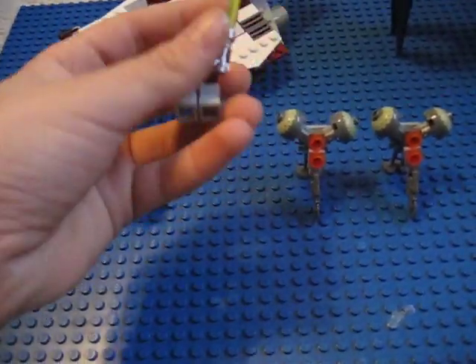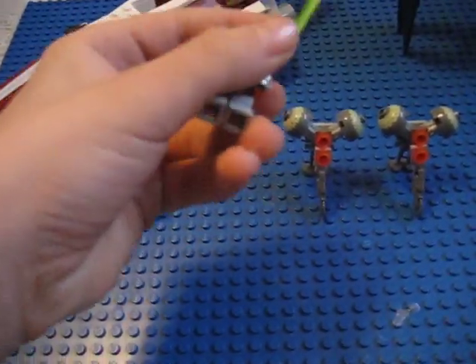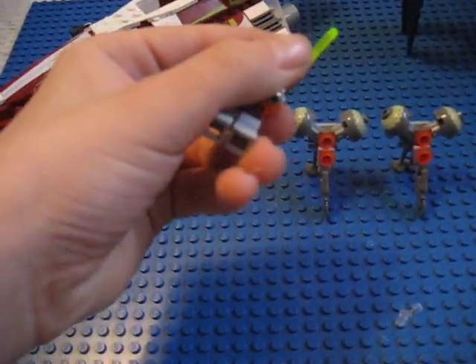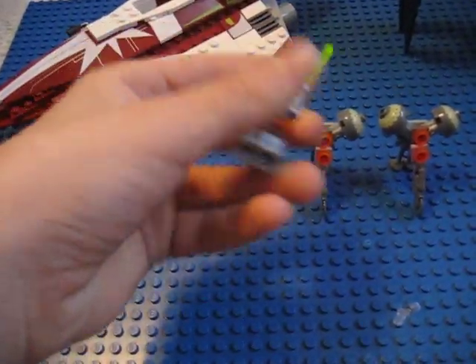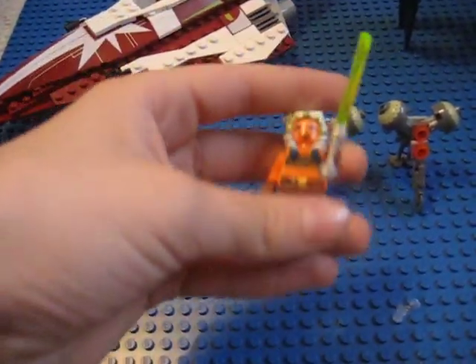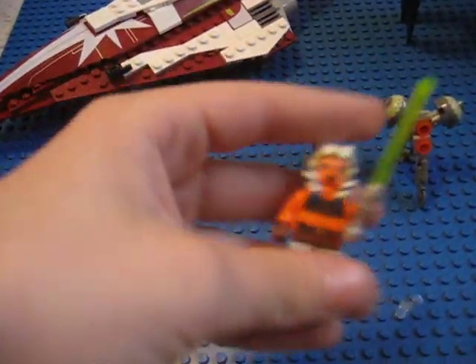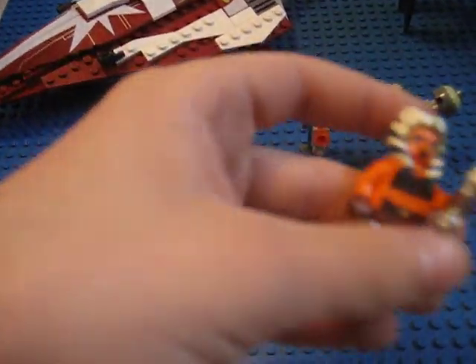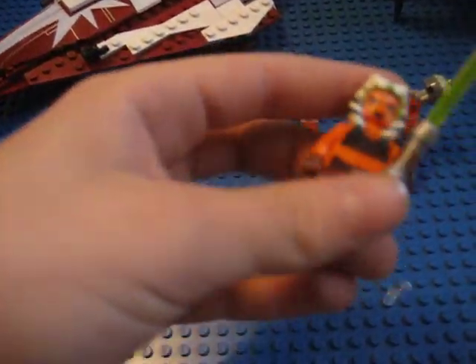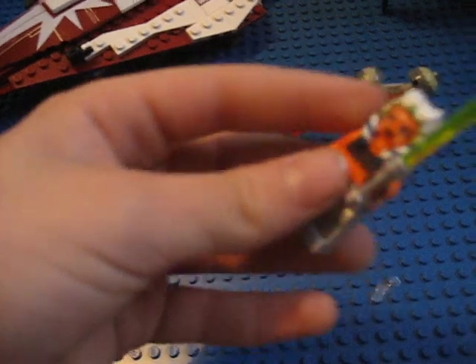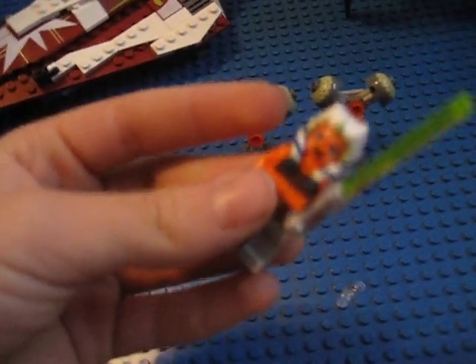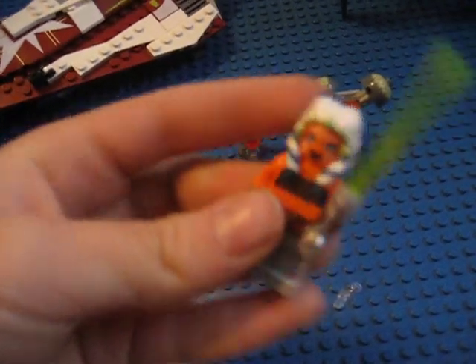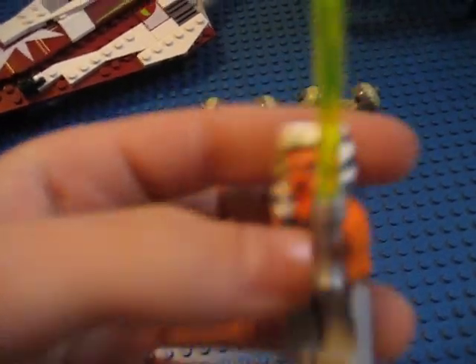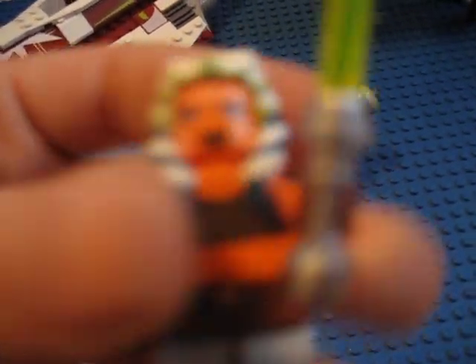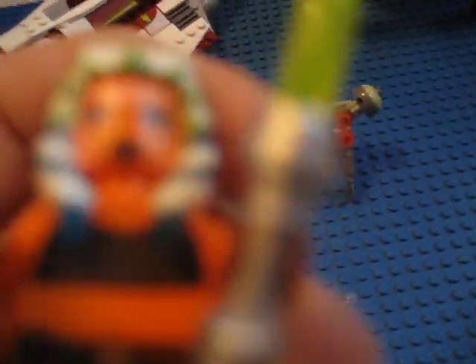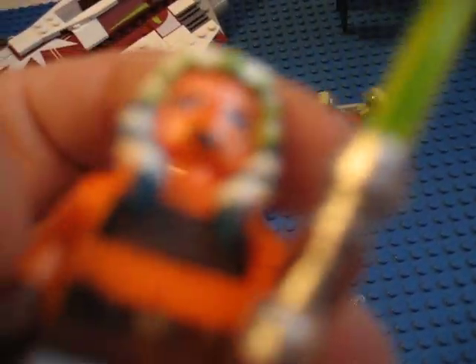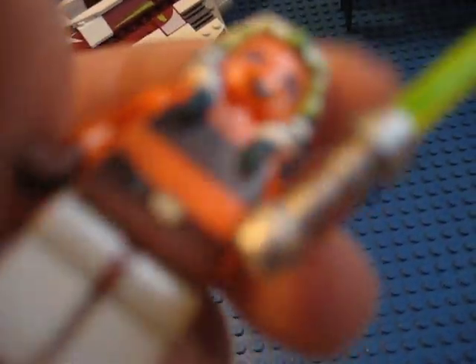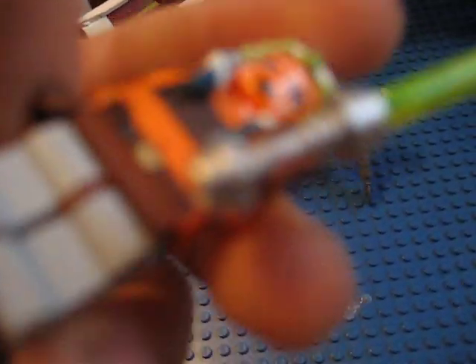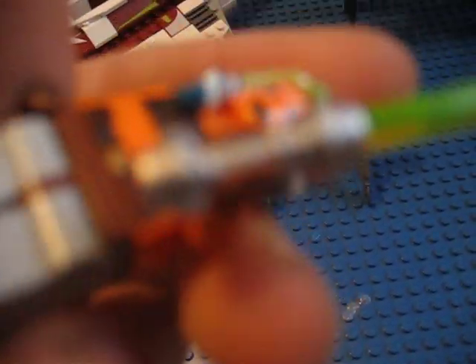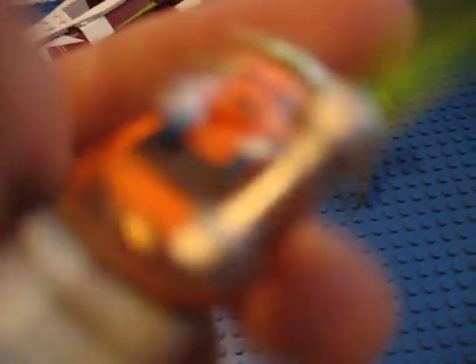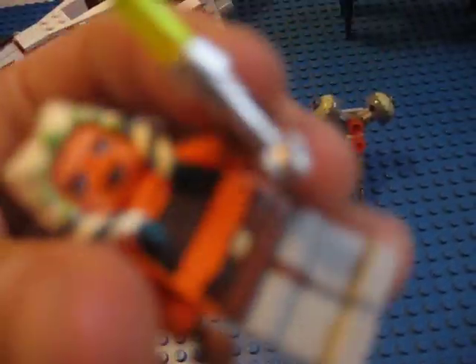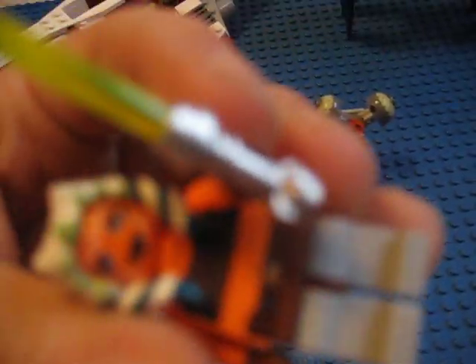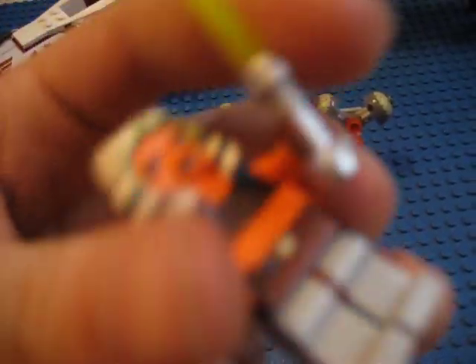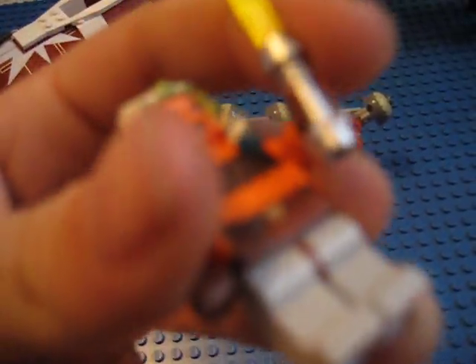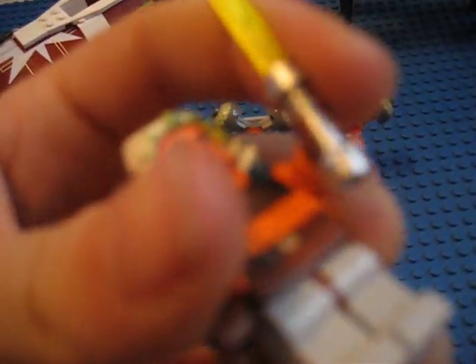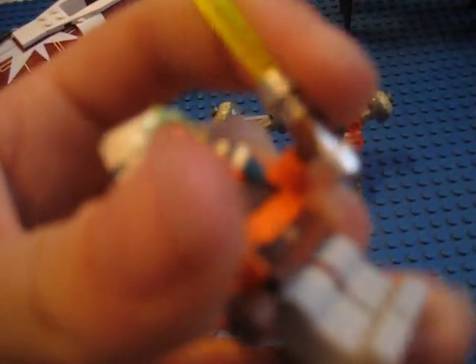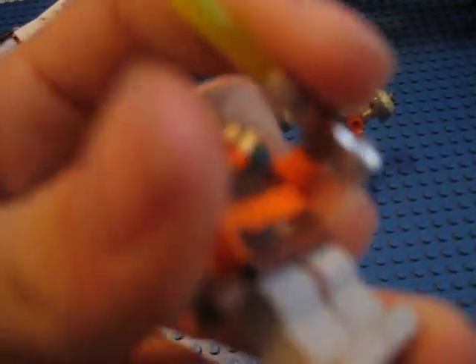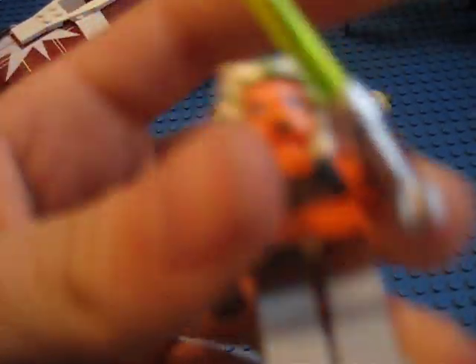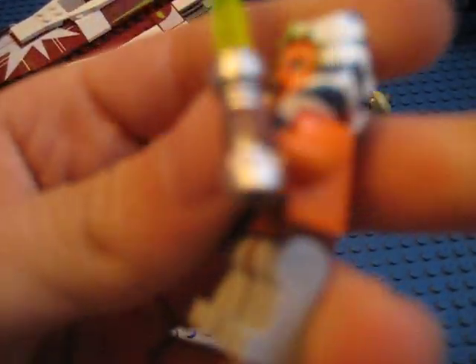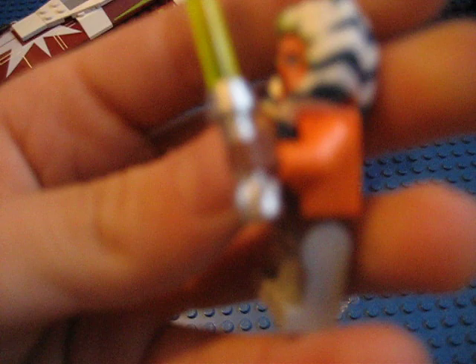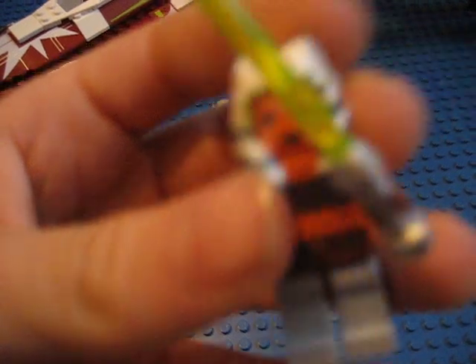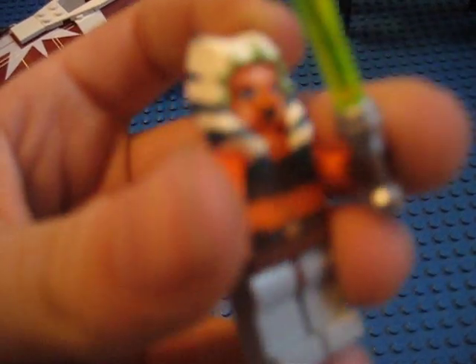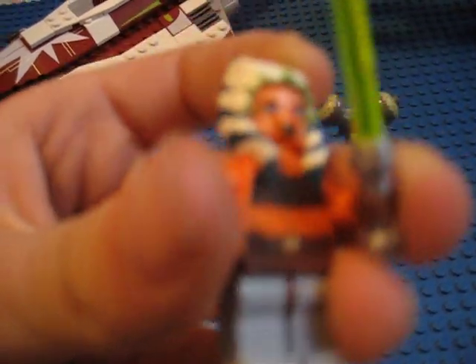As we all know, we have Ahsoka. It has the new silver, kind of tannish, lightsaber holder.